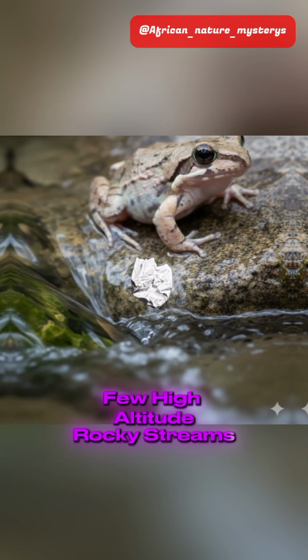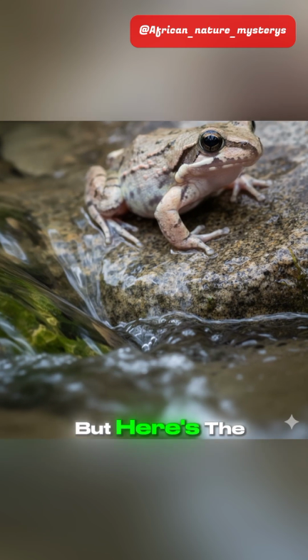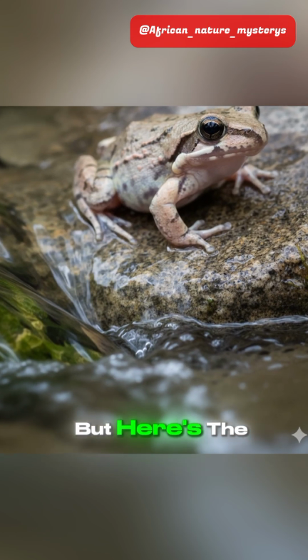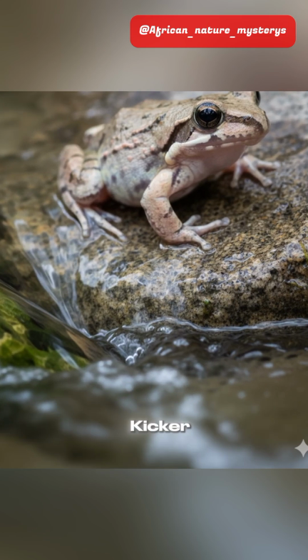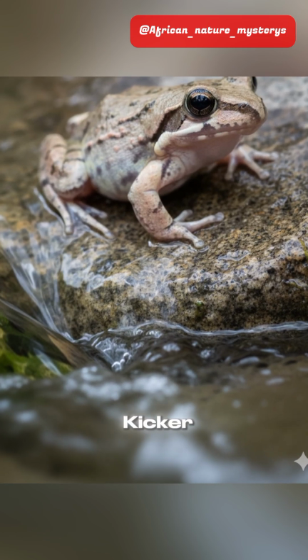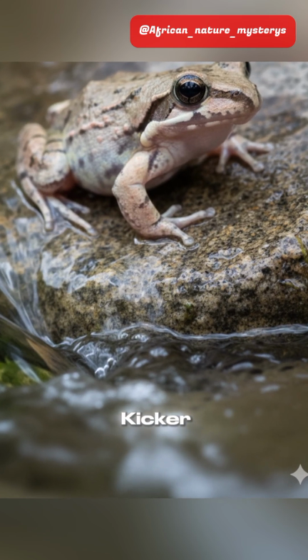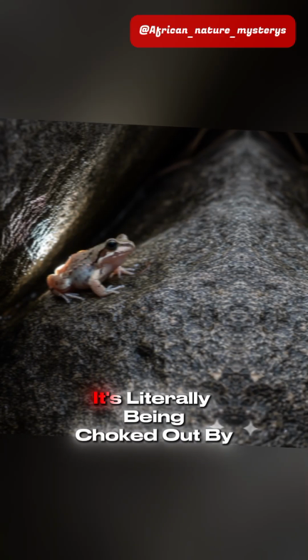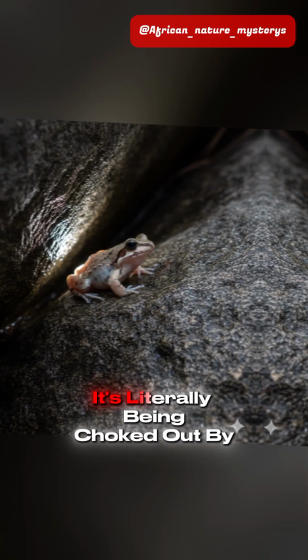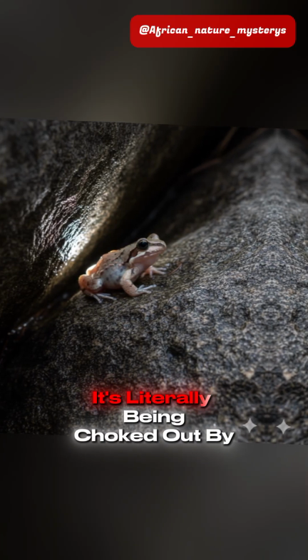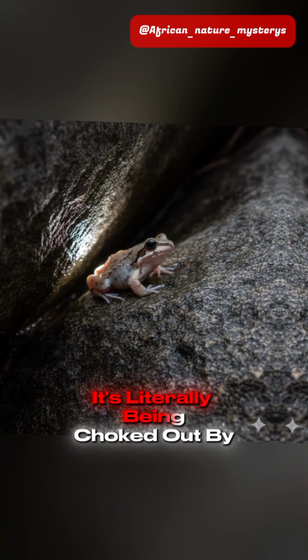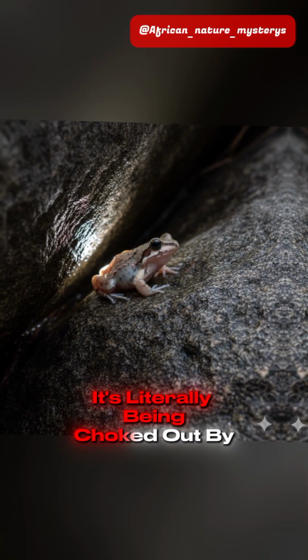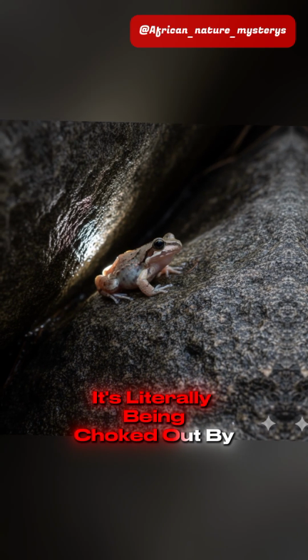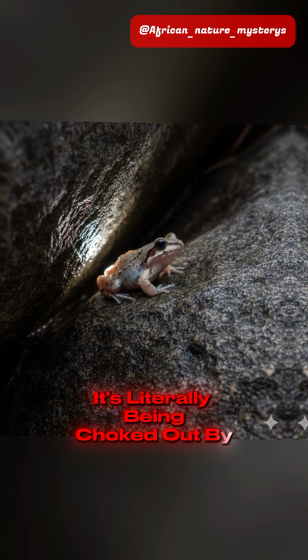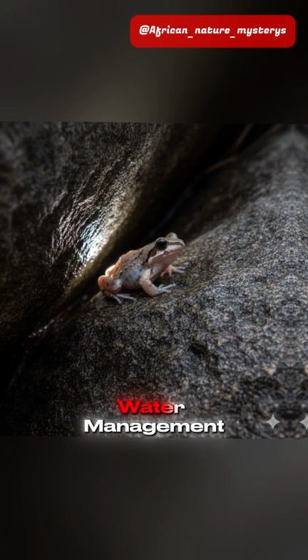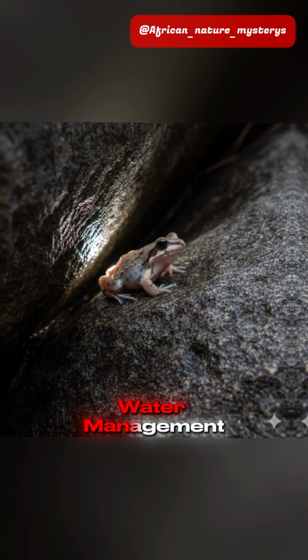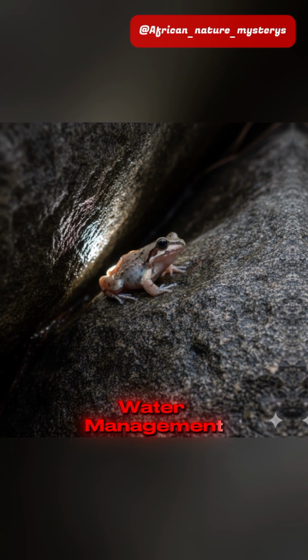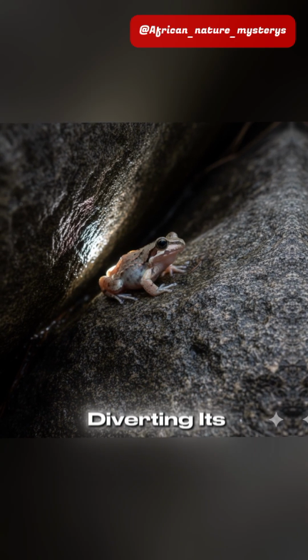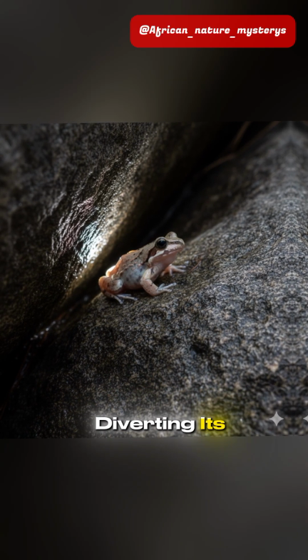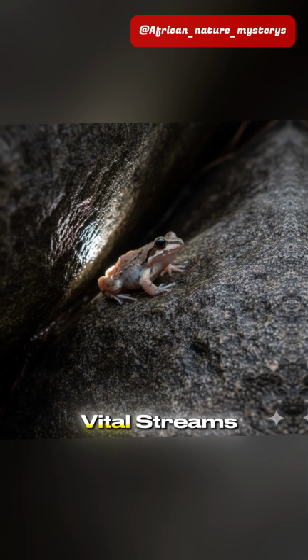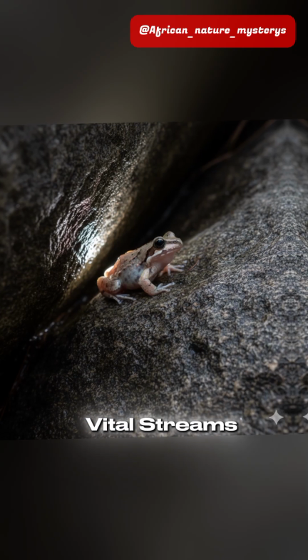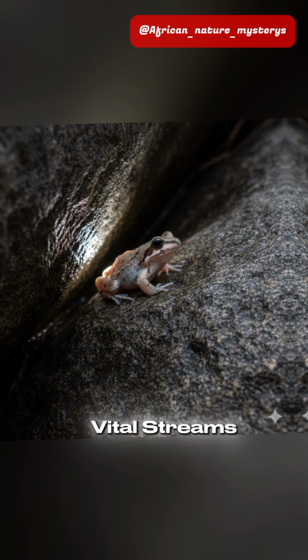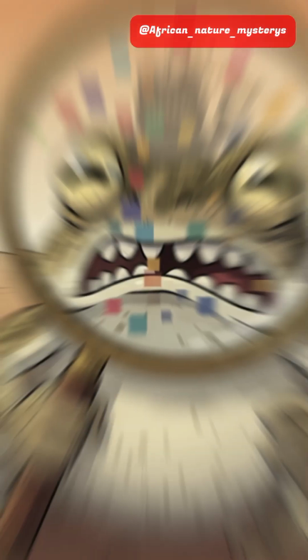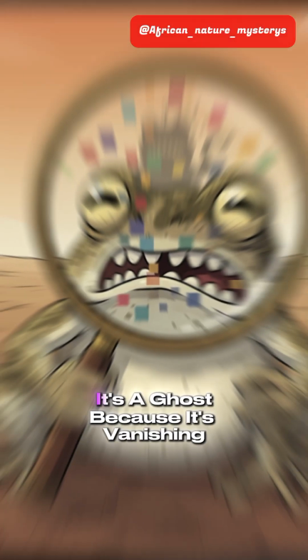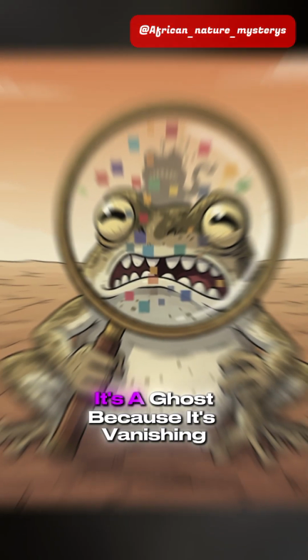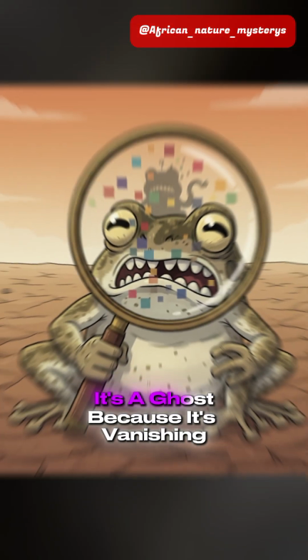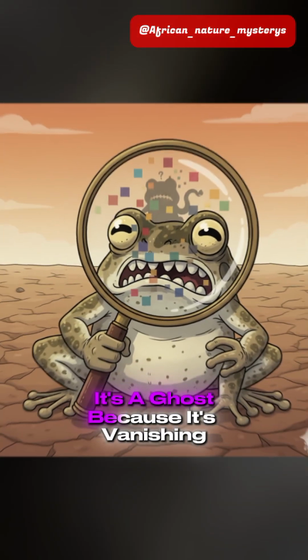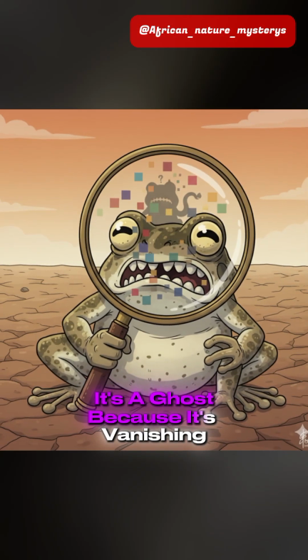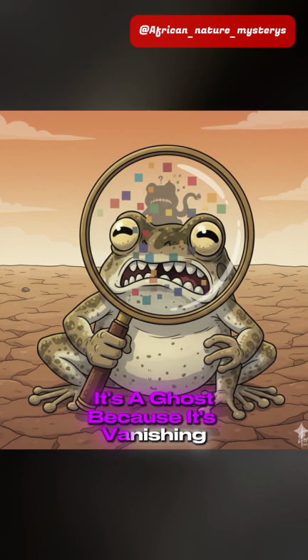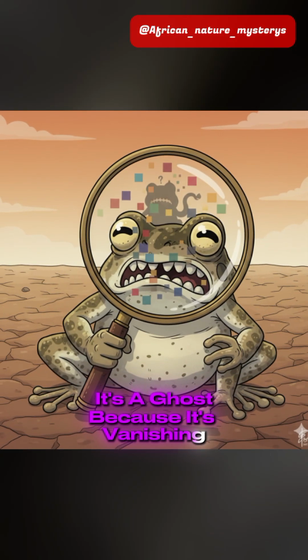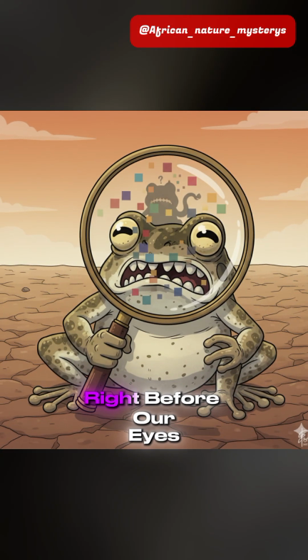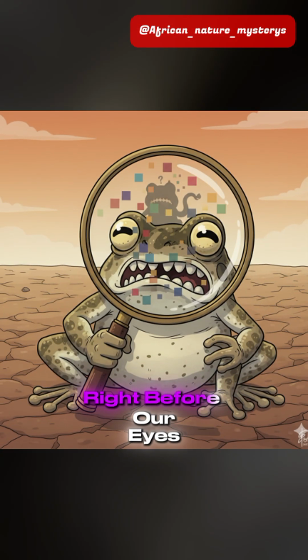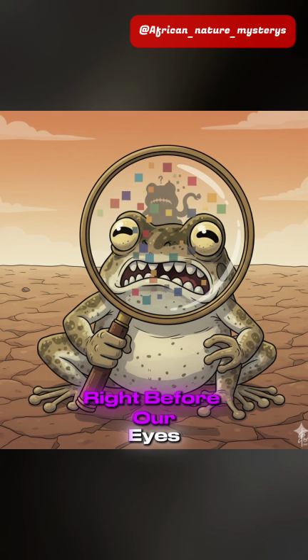But here's the kicker — it's literally being choked out by water management diverting its vital streams. It's a ghost because it's vanishing right before our eyes.